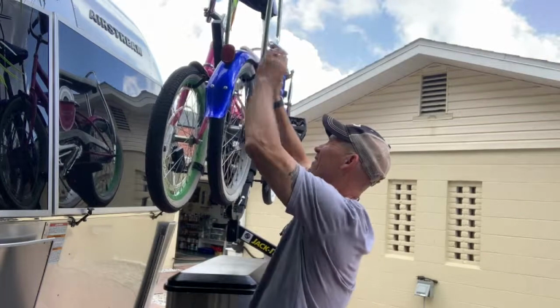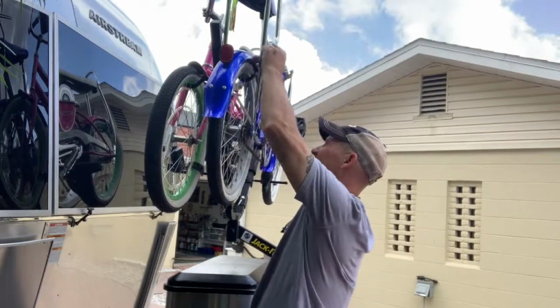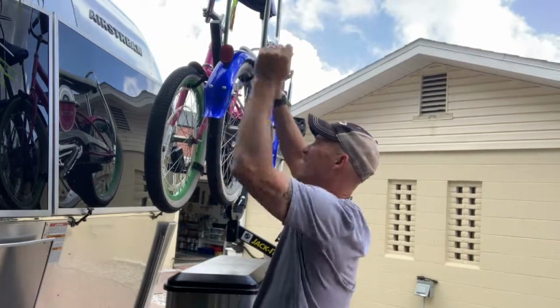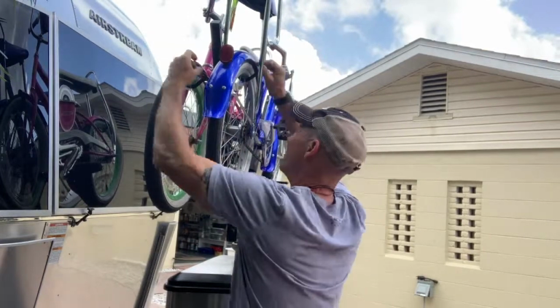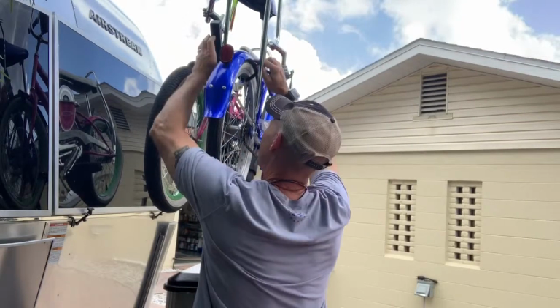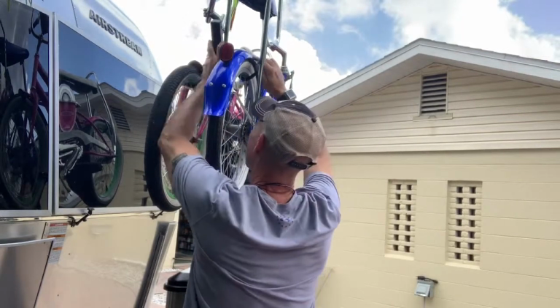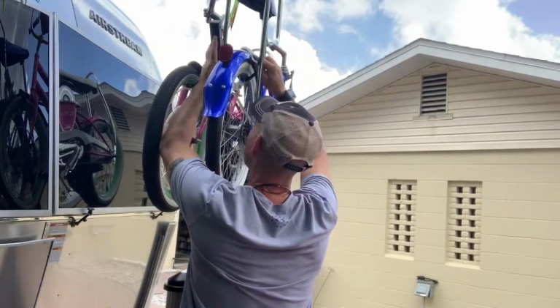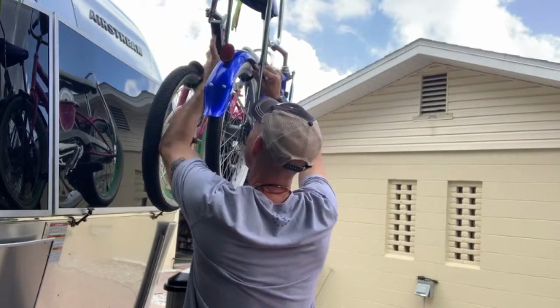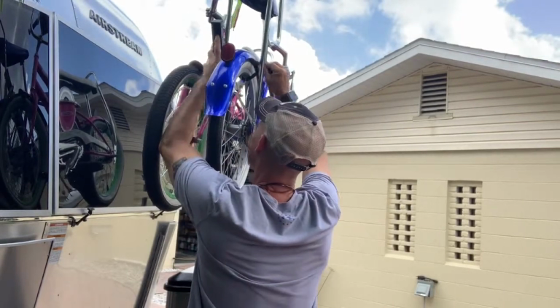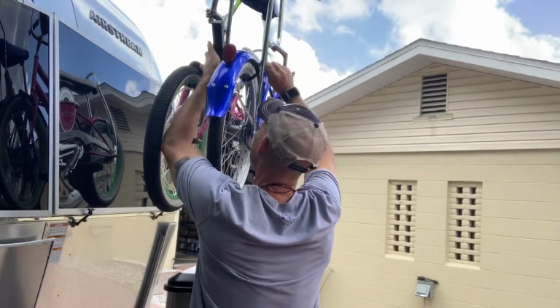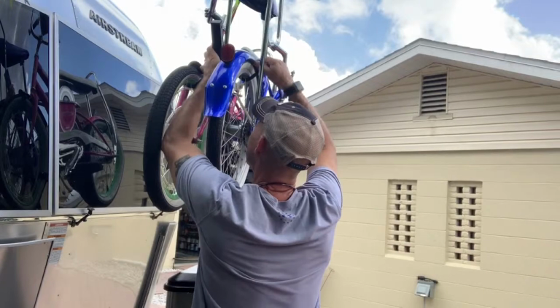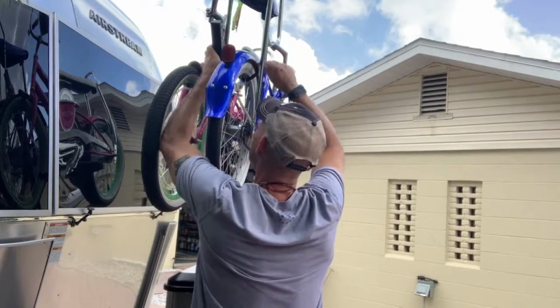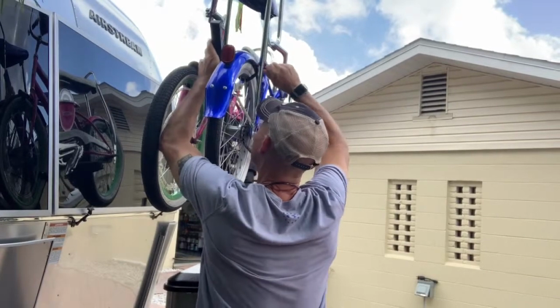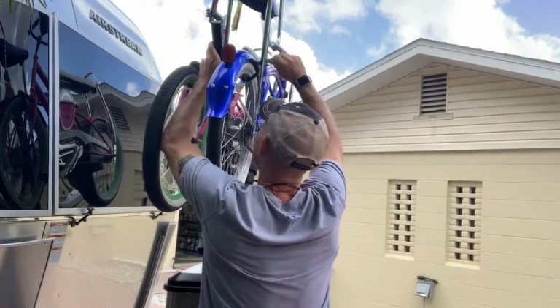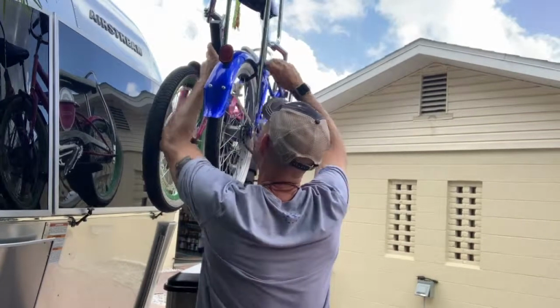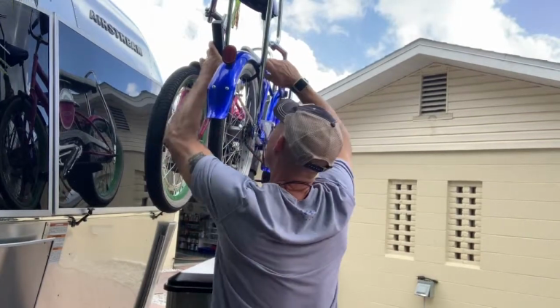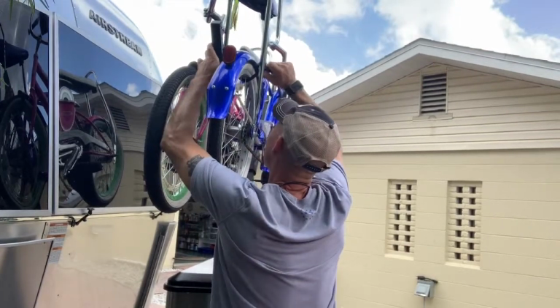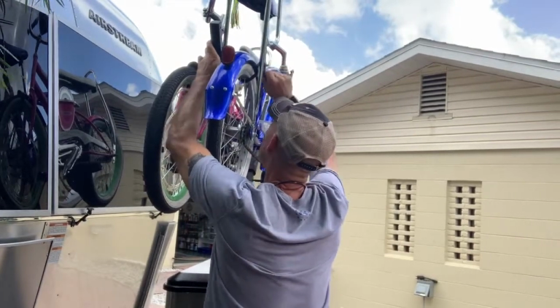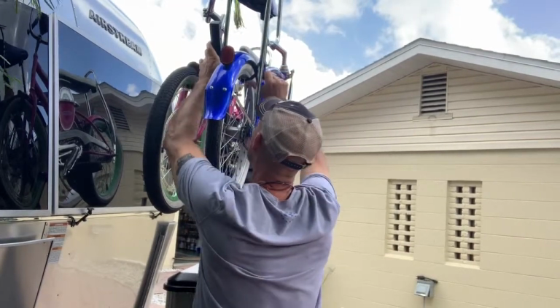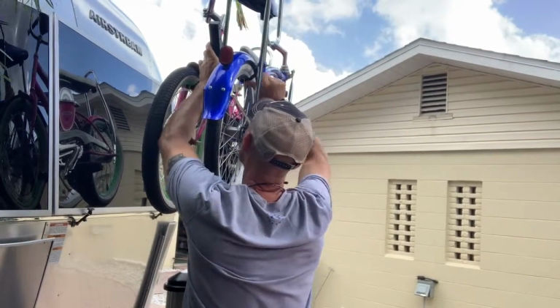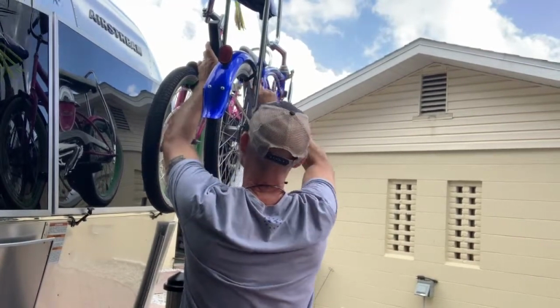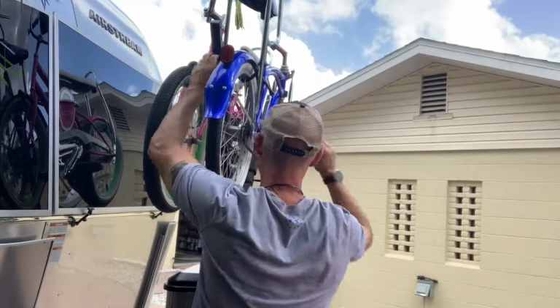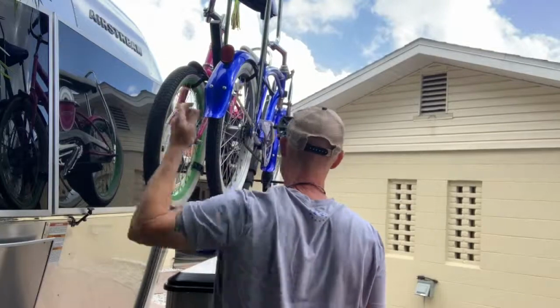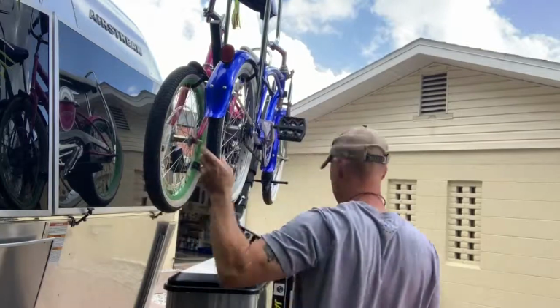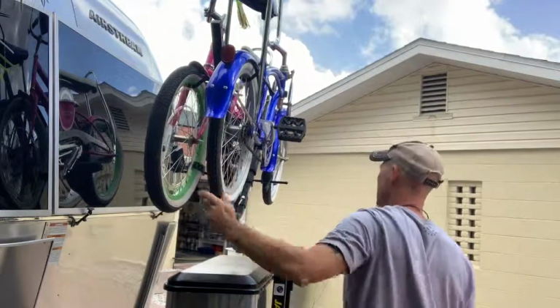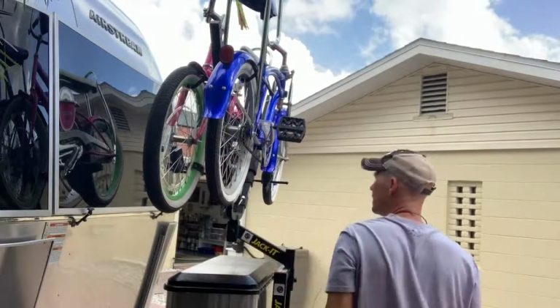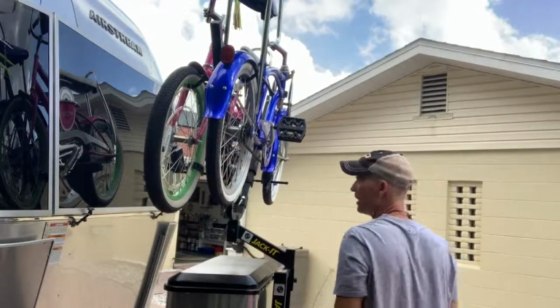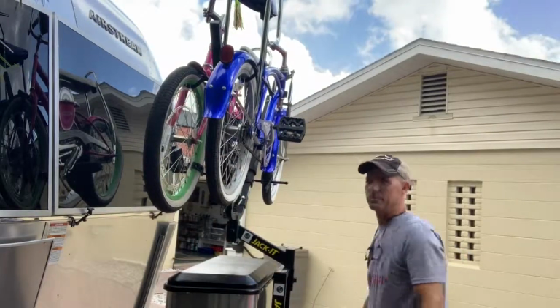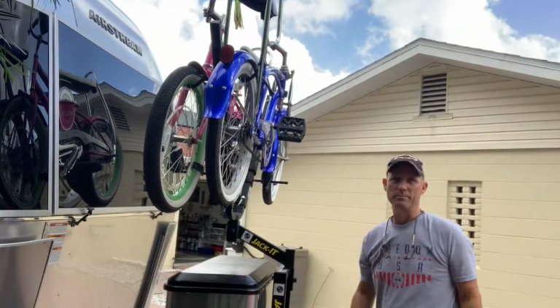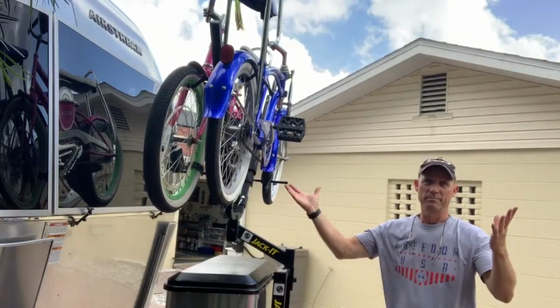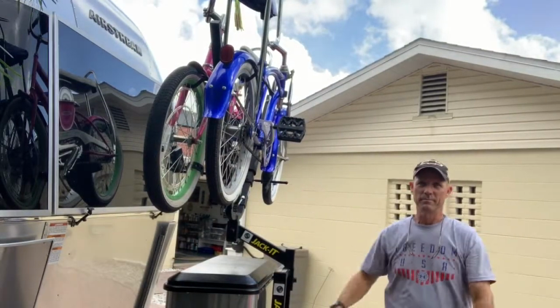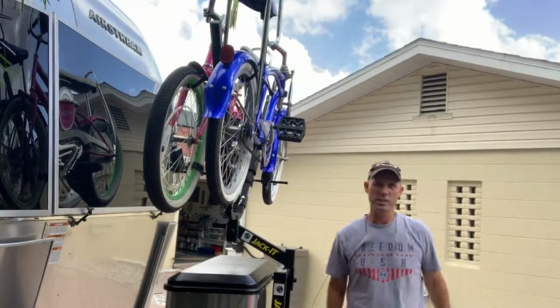We do like the fenders so we don't get water on our clothes when we ride through puddles — and when you're riding a bike from your childhood, you're definitely going to ride through puddles.